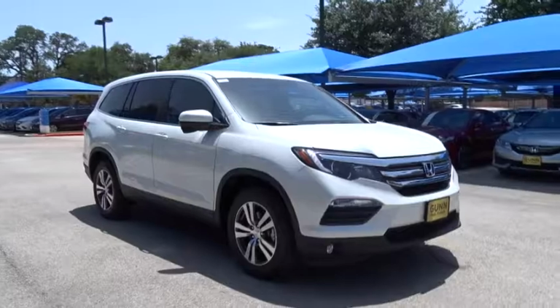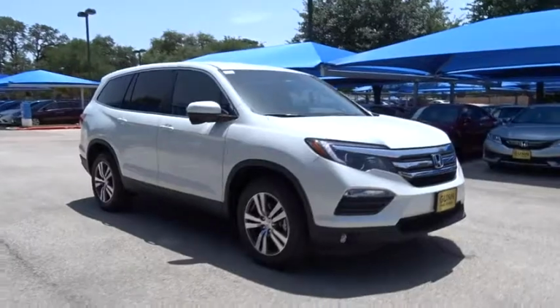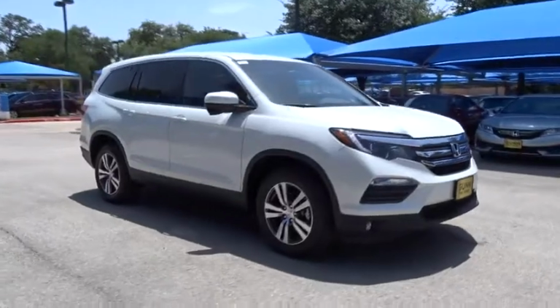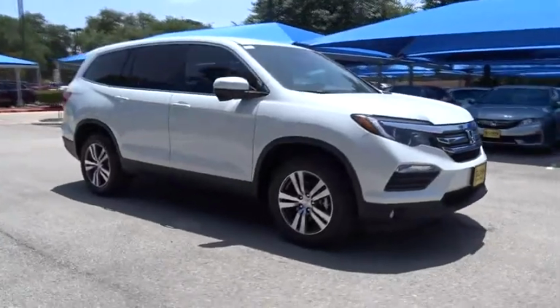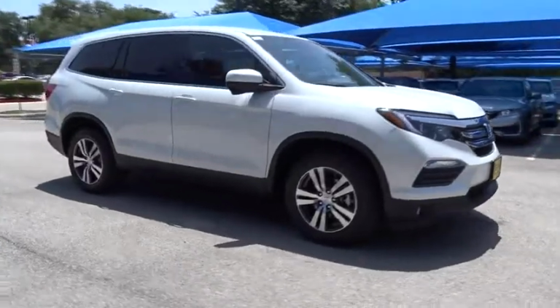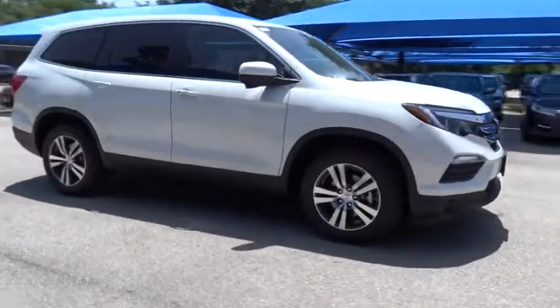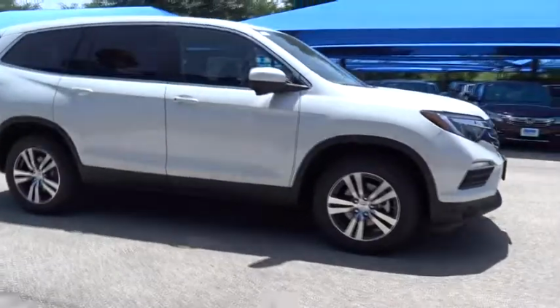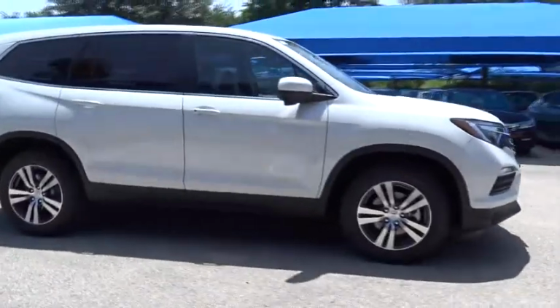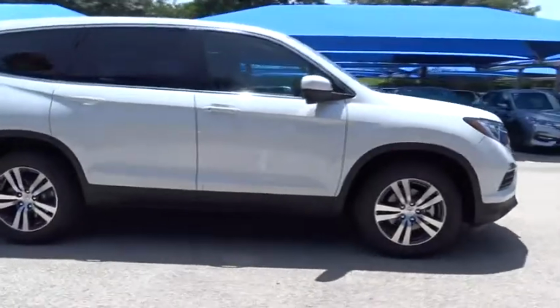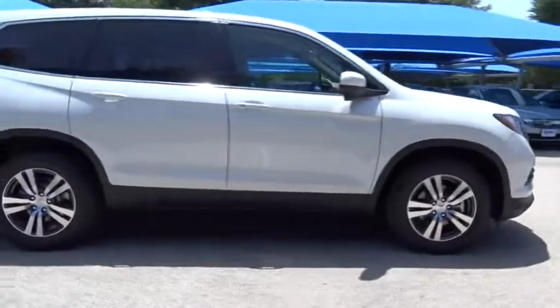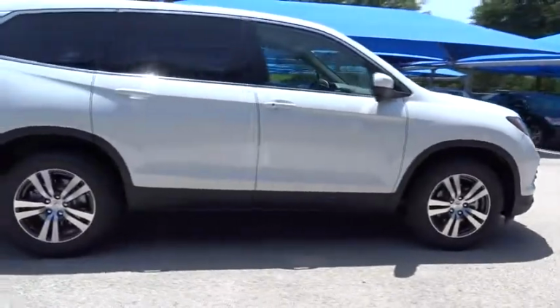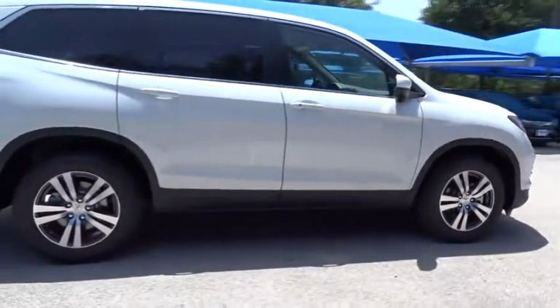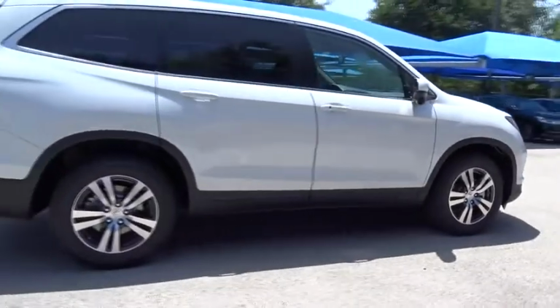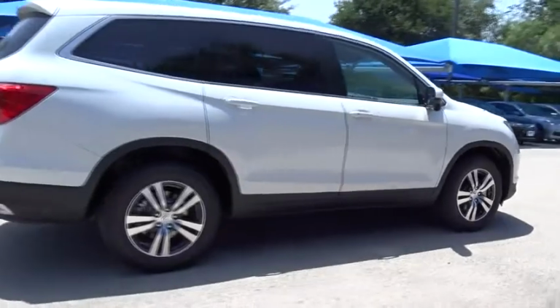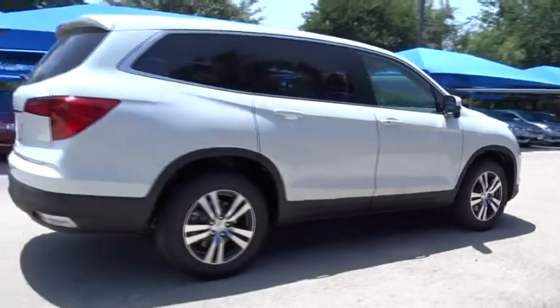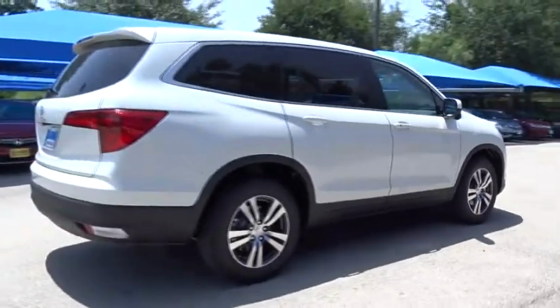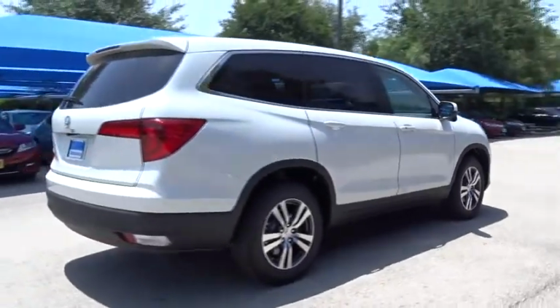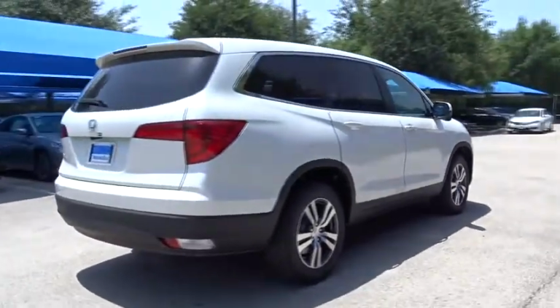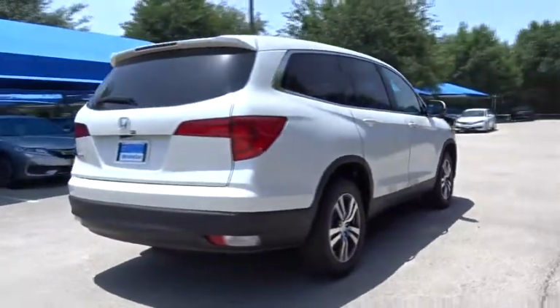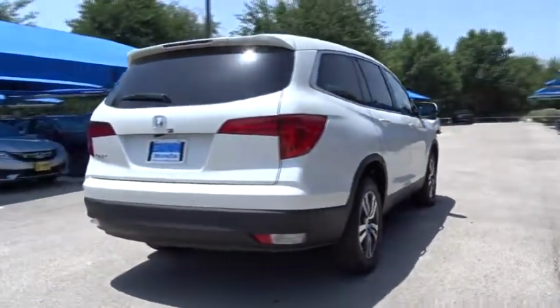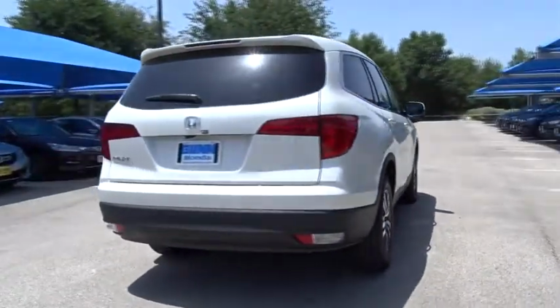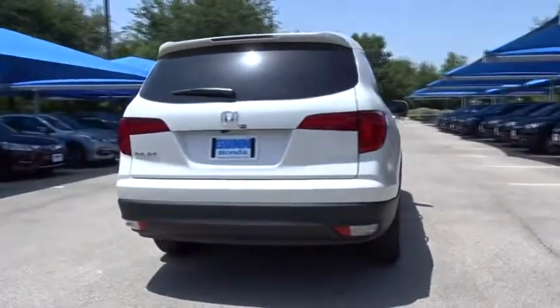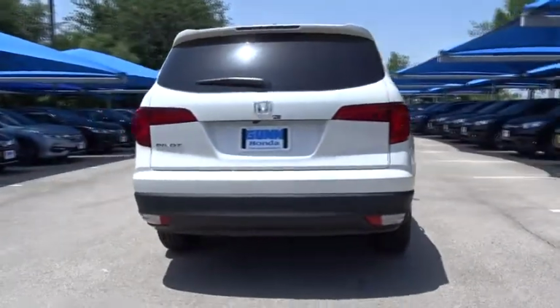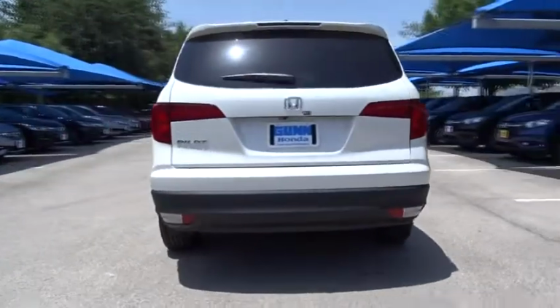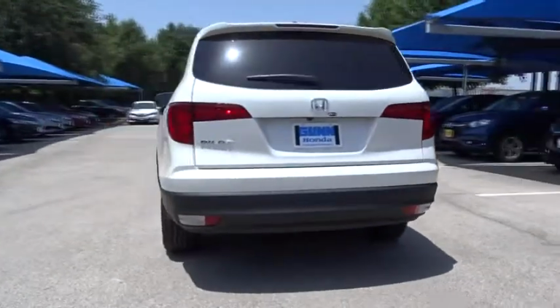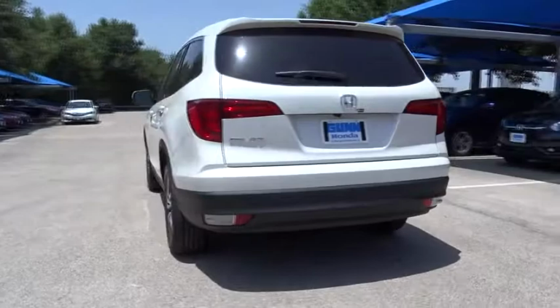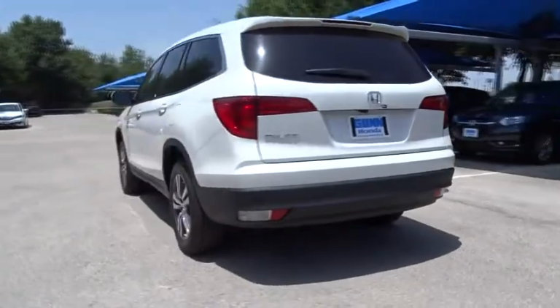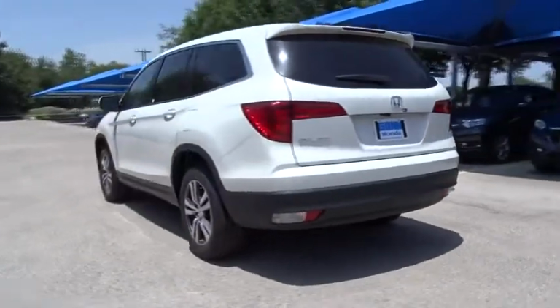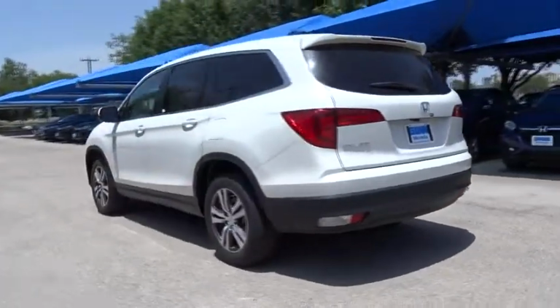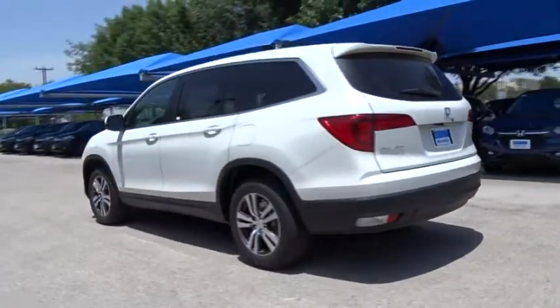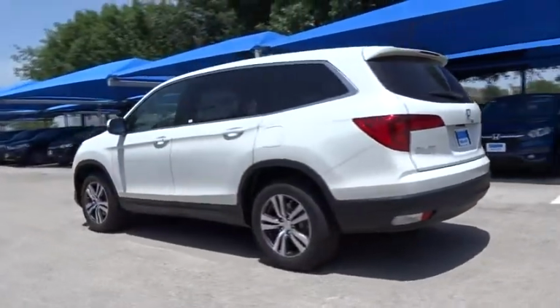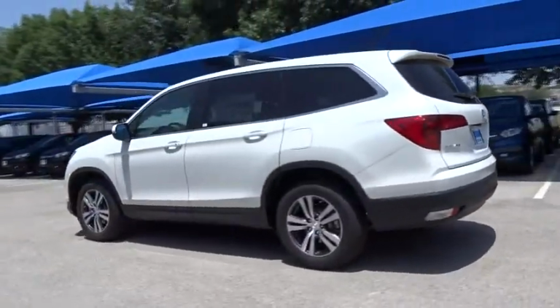The 2017 Honda Pilot. Optimal utility. Indulgent interior. Powerful performer. You'll be ready for almost anything in the Honda Pilot. Here are some of this vehicle's great options.